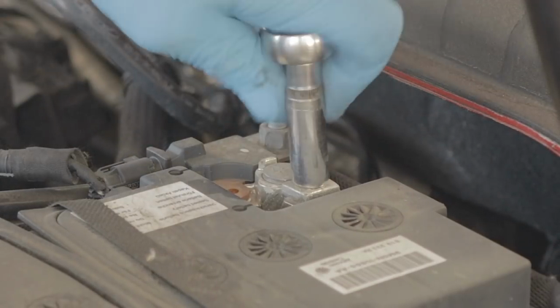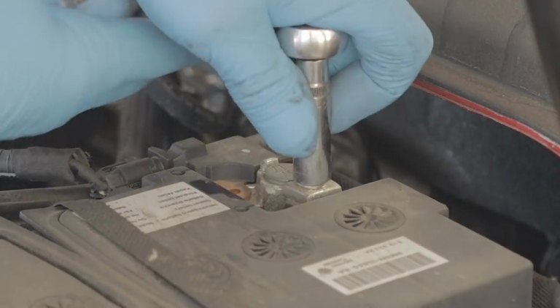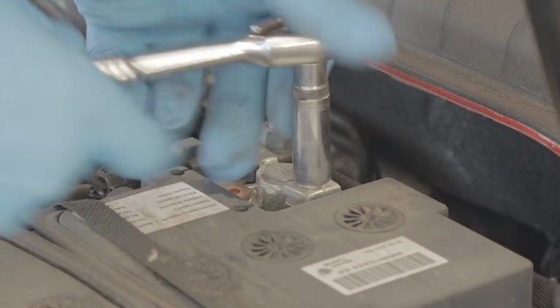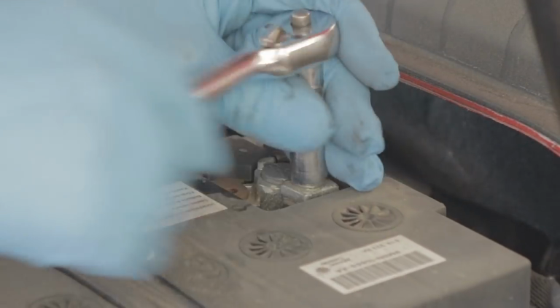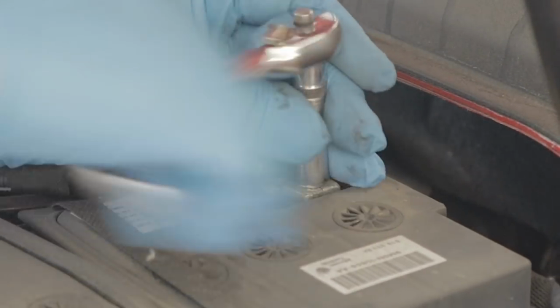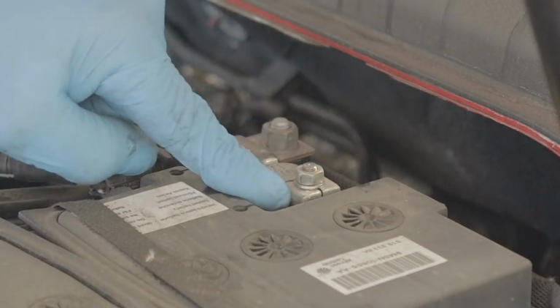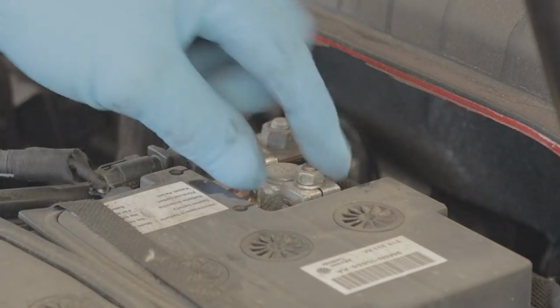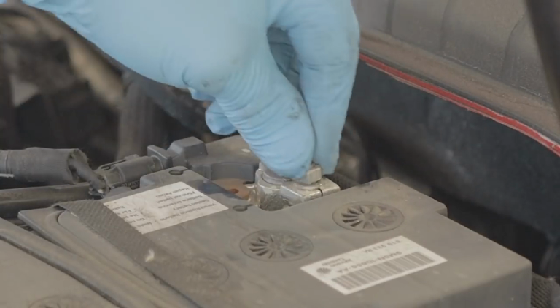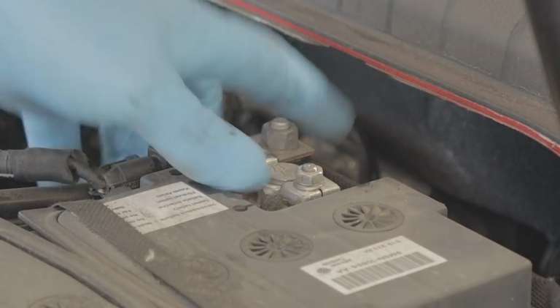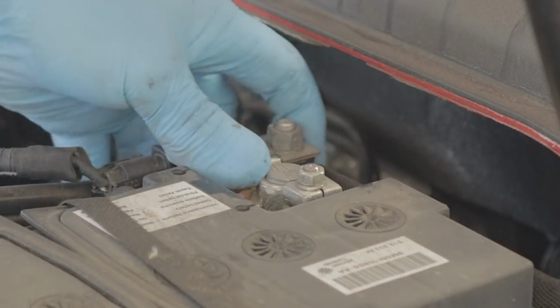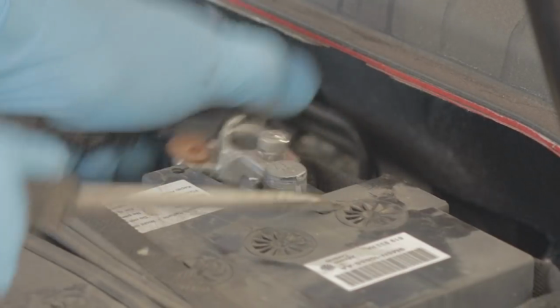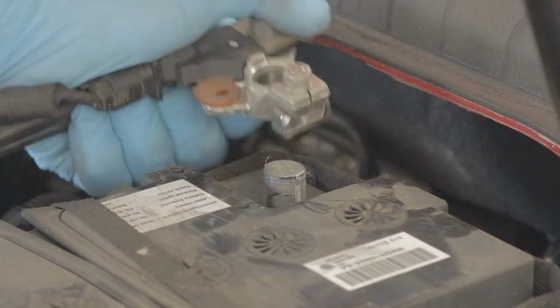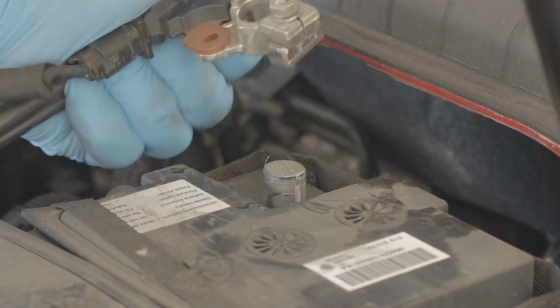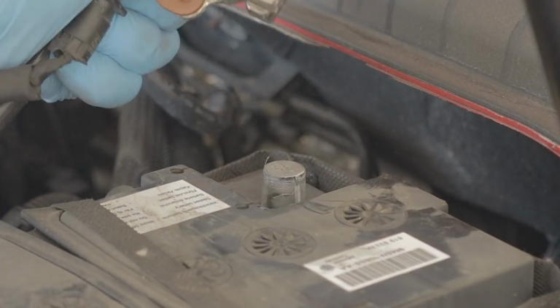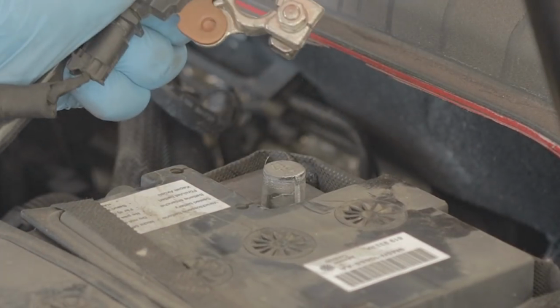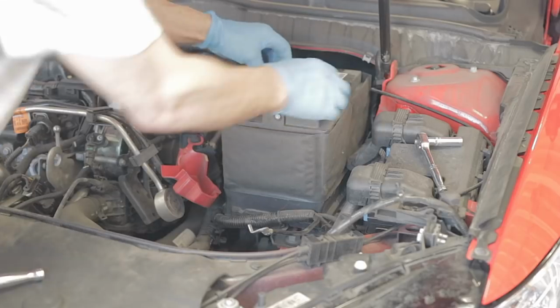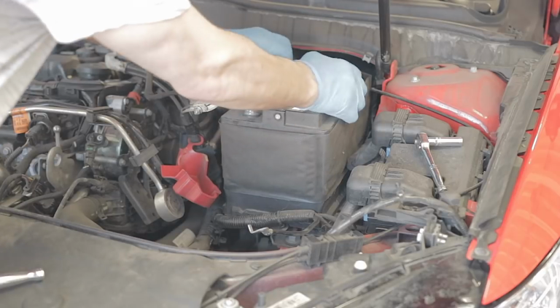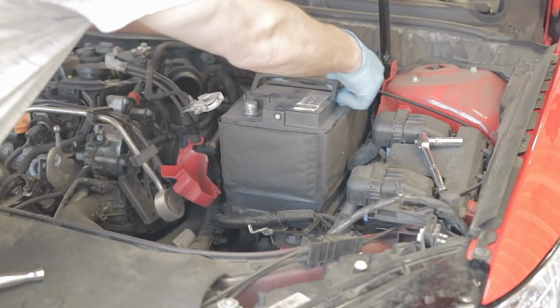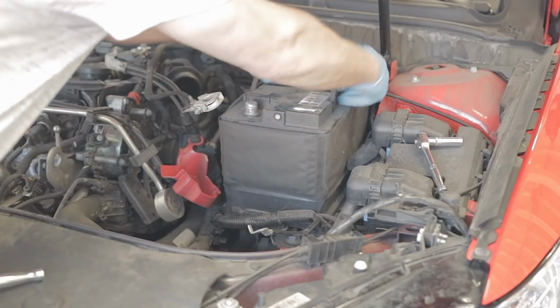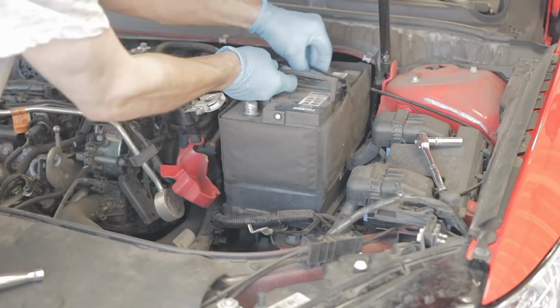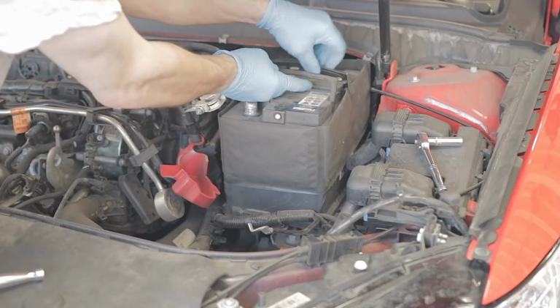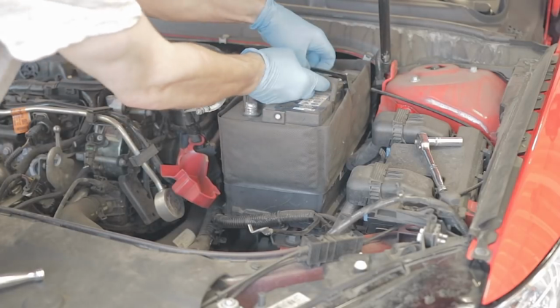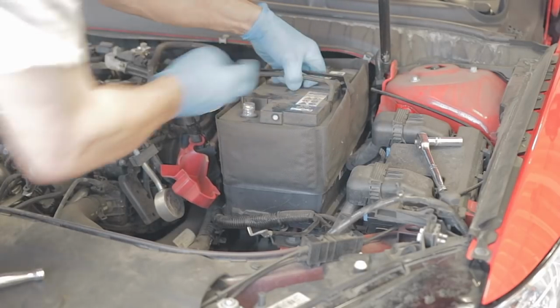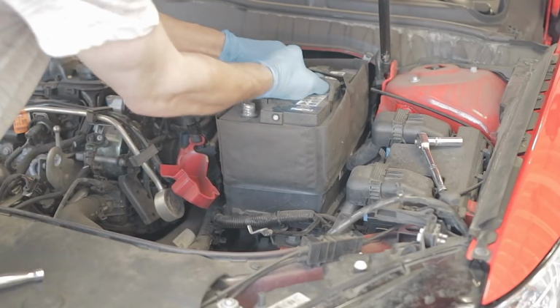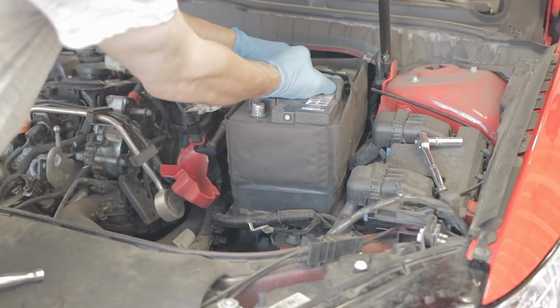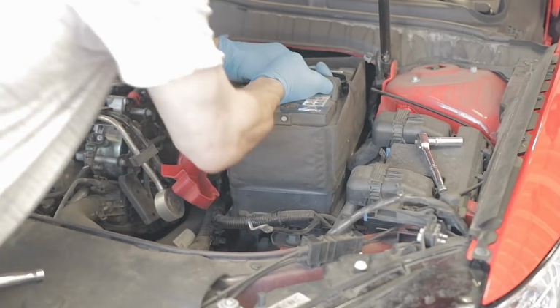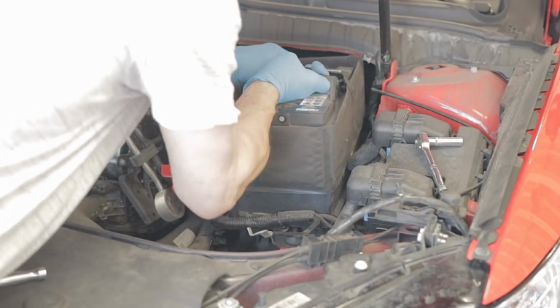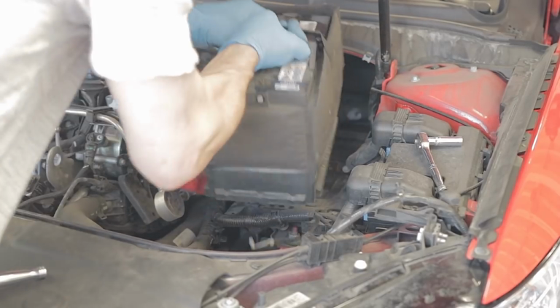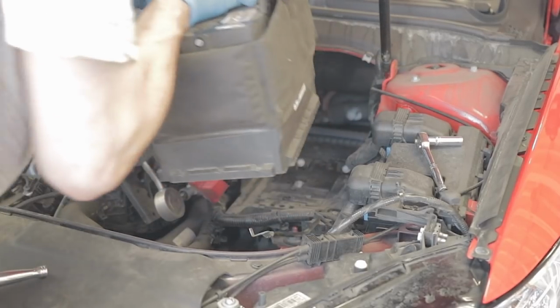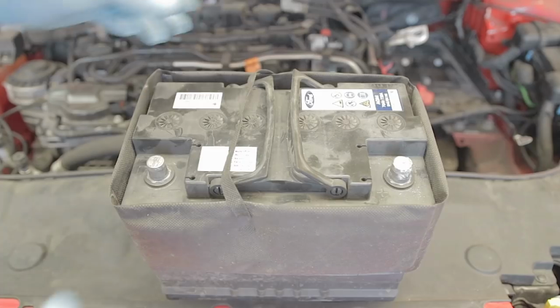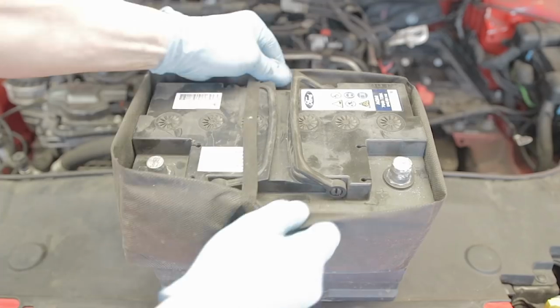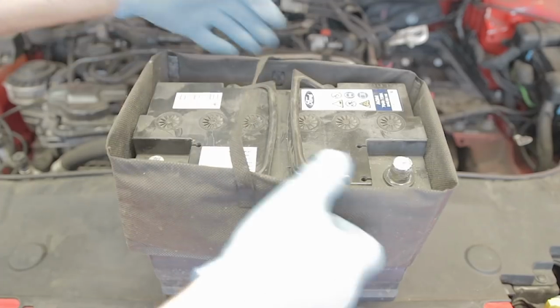The earth lead on the battery is a little 10mm at the top — once again just loosen it a few turns and then just wriggle the battery terminal off. You can then get your battery by the two handles that will lift up and lift it straight out.